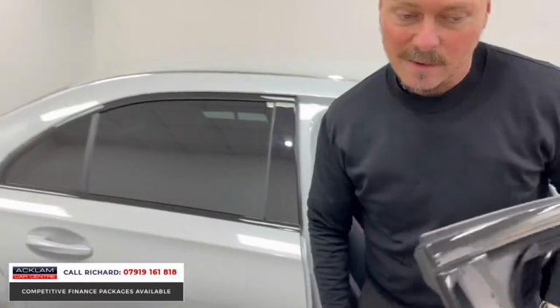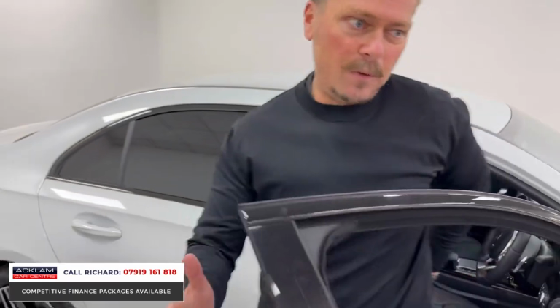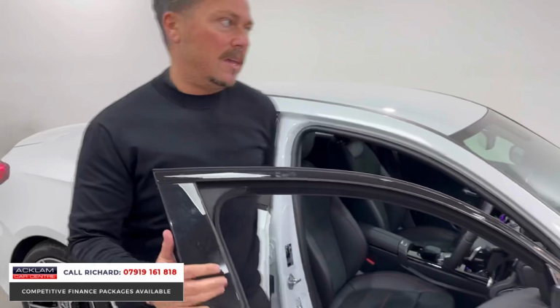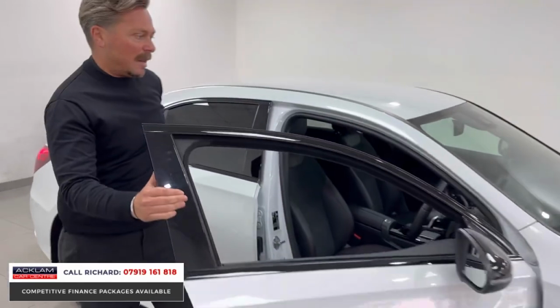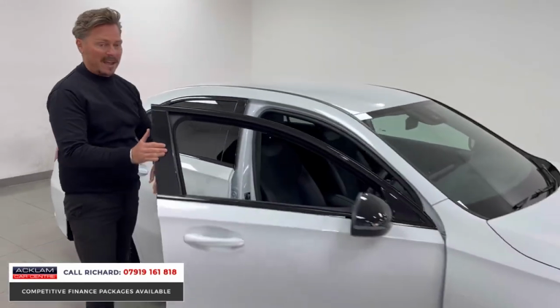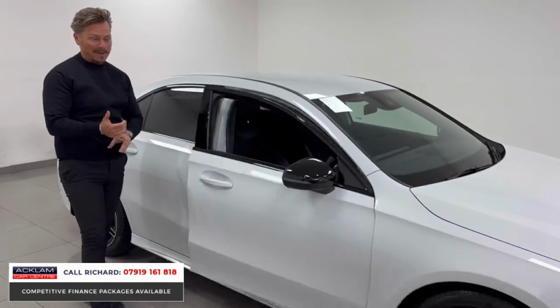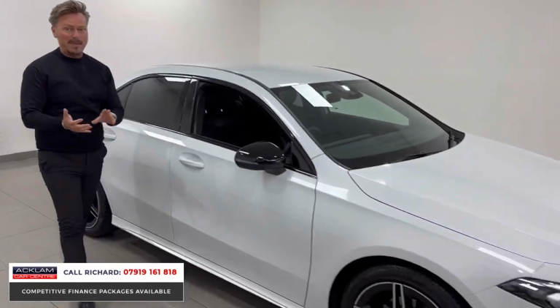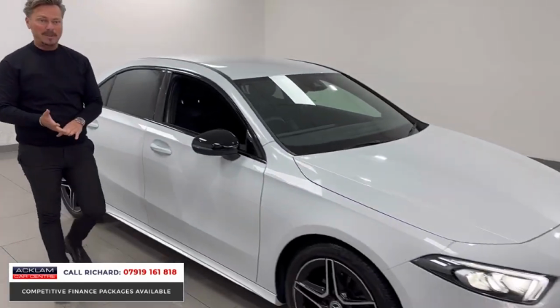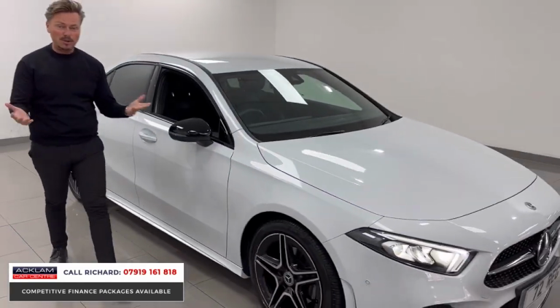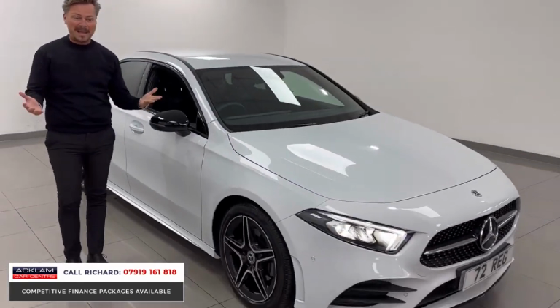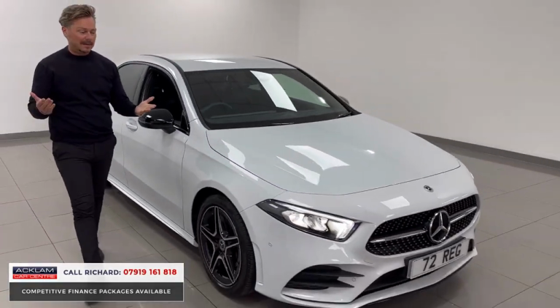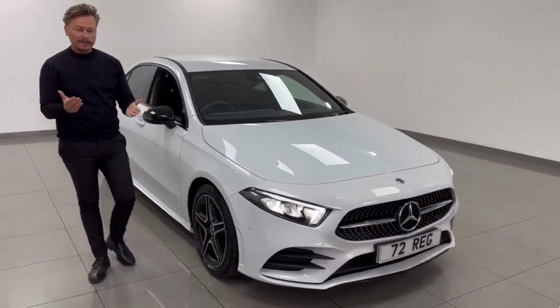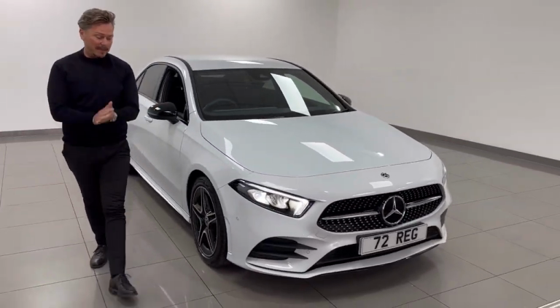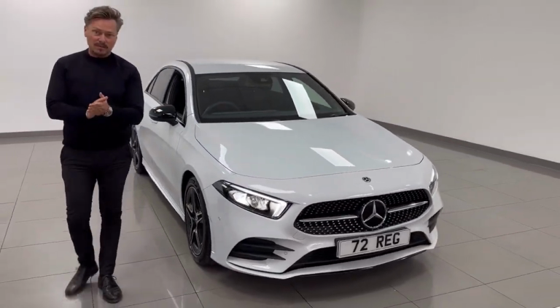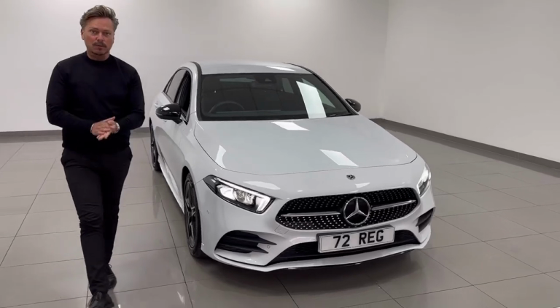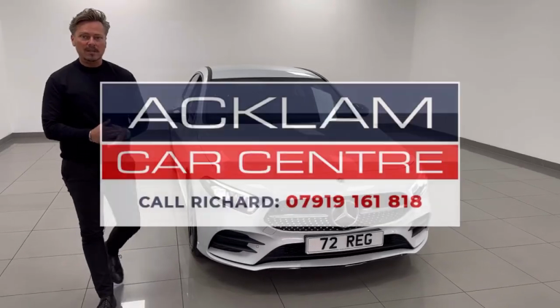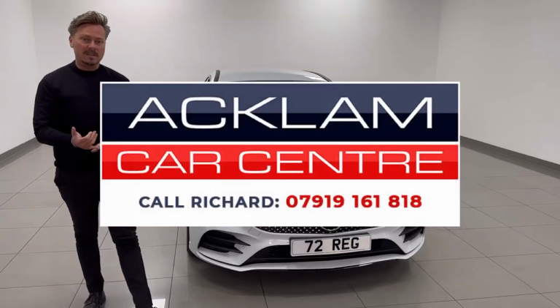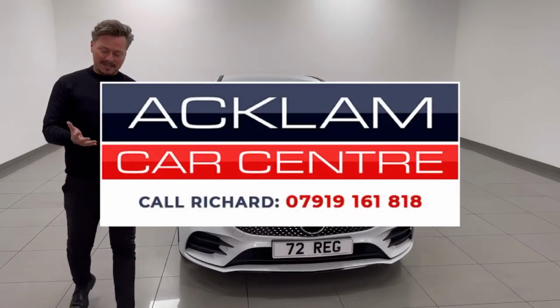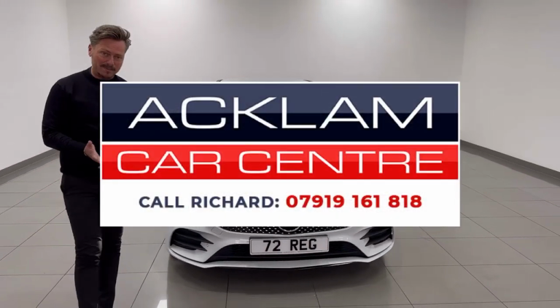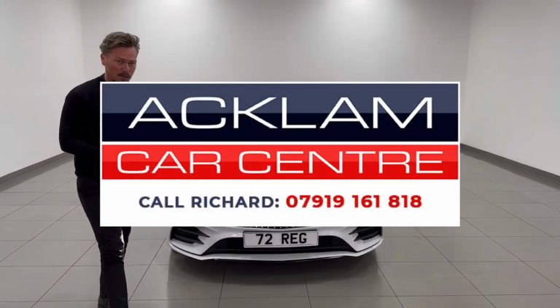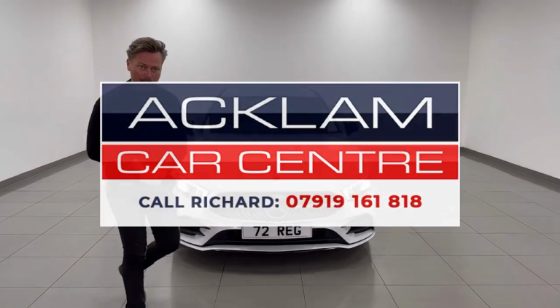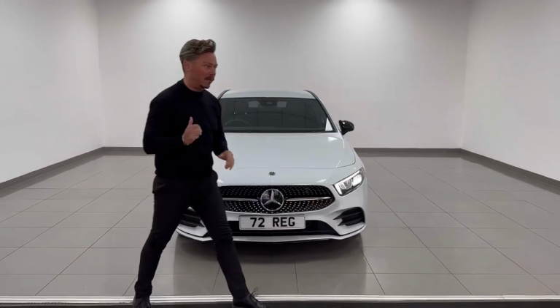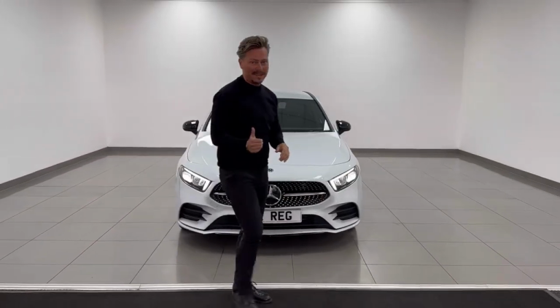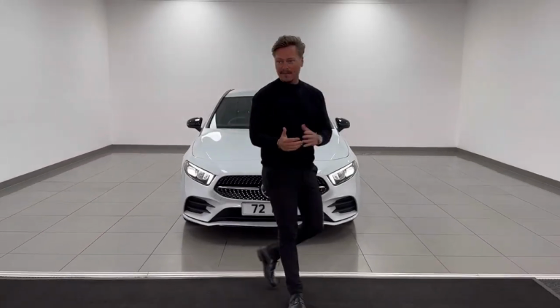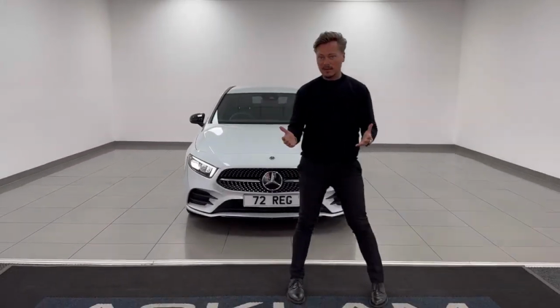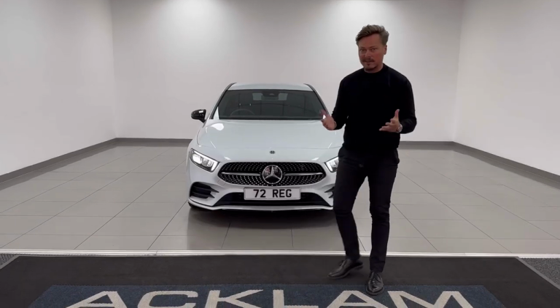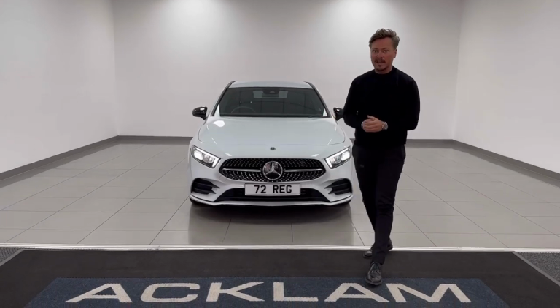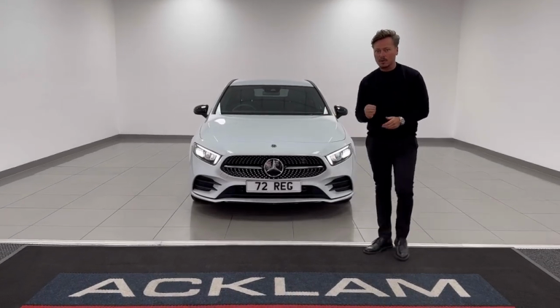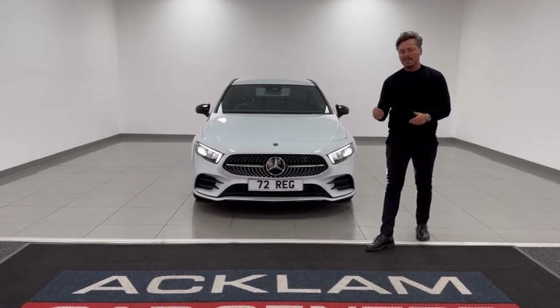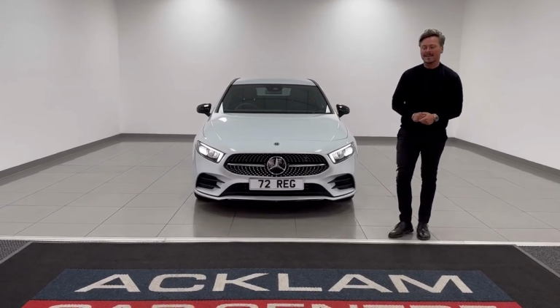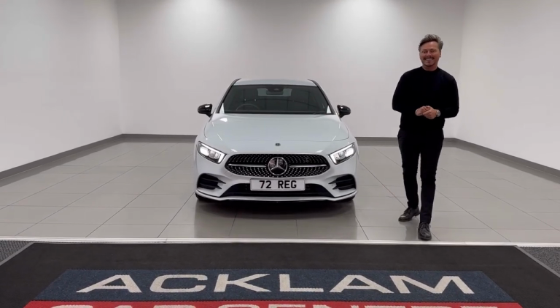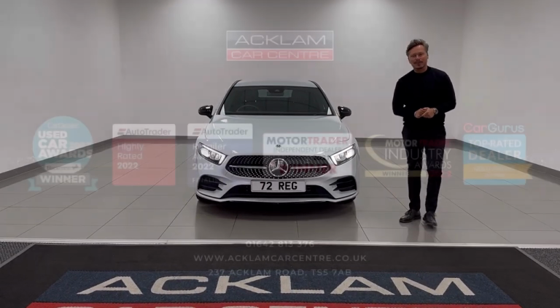Value for money — available on finance on PCP, HP, or you can just buy it outright. My name's Richard, my number's on the screen. You can WhatsApp me, text me, or call me about this lovely car. For me it's a real seller — I don't think it'll last long, so be very quick. Thanks for watching.